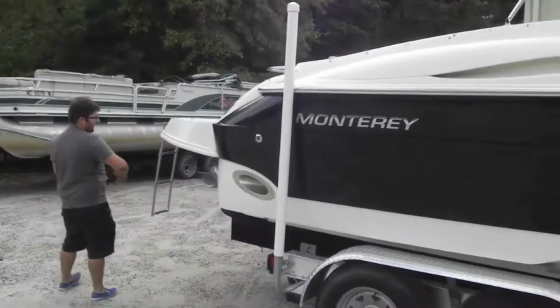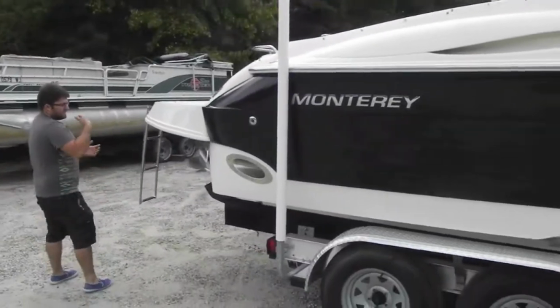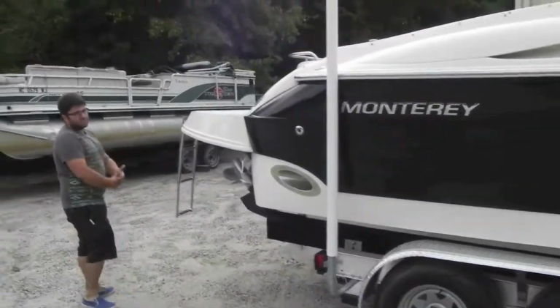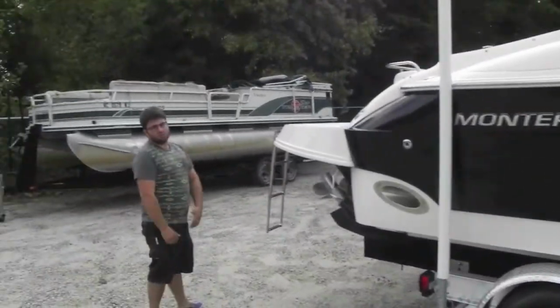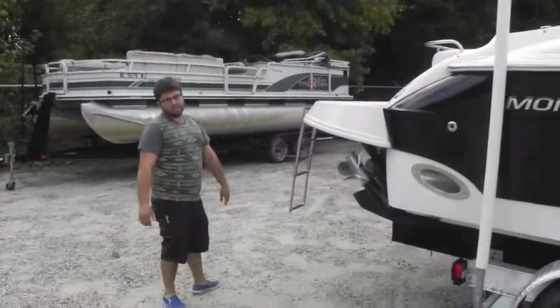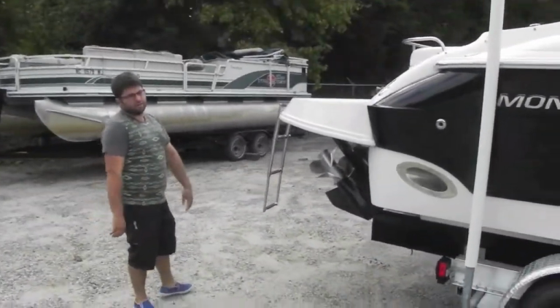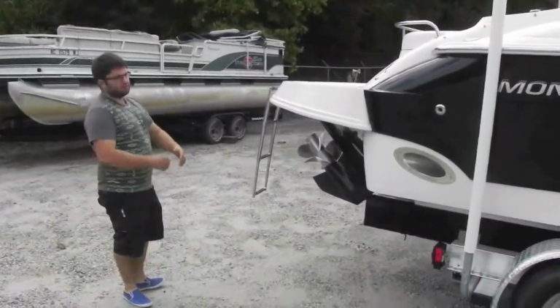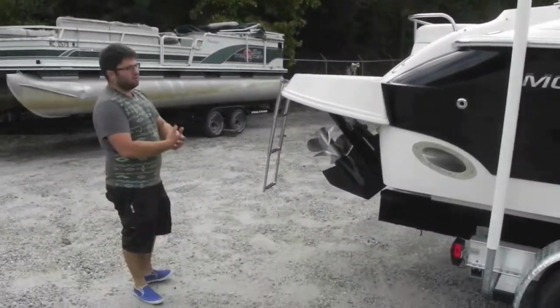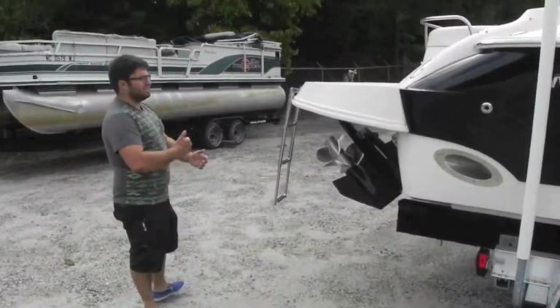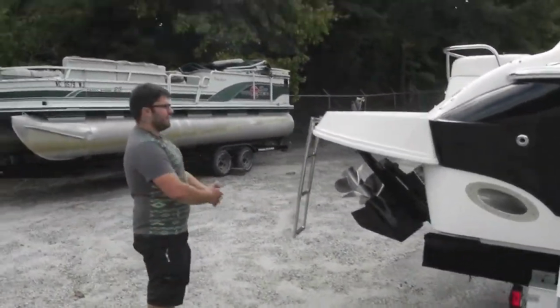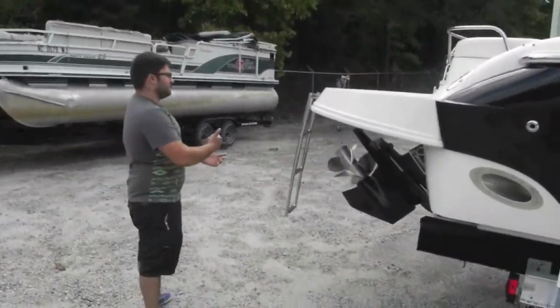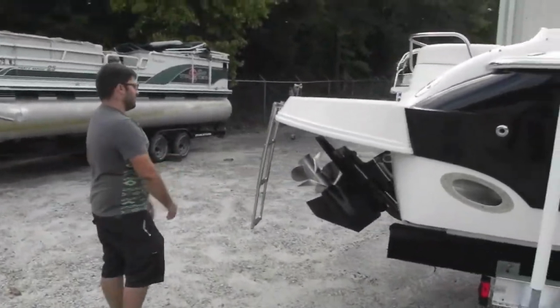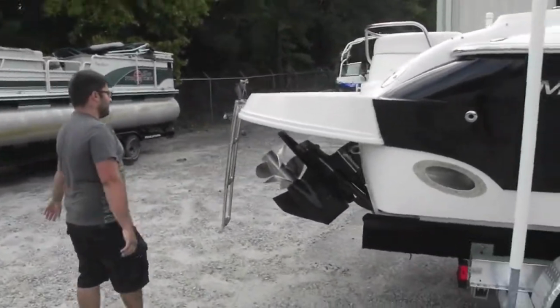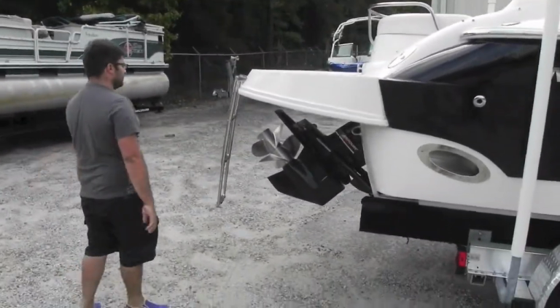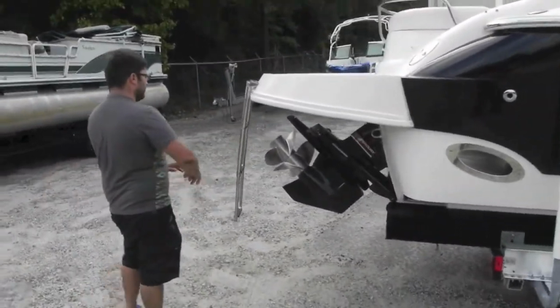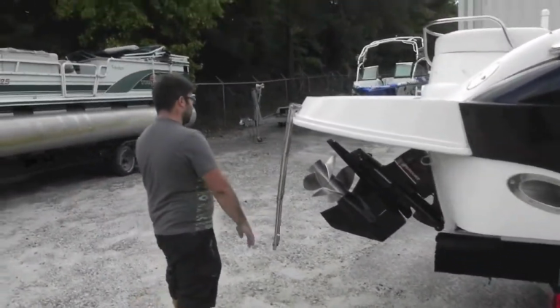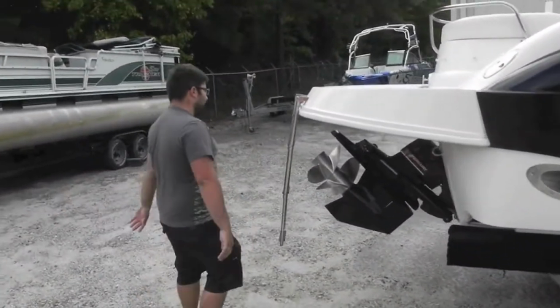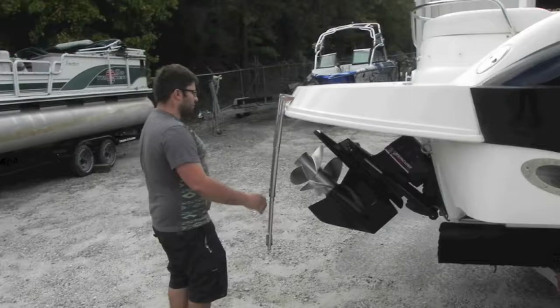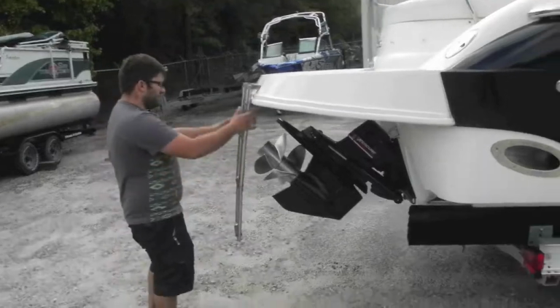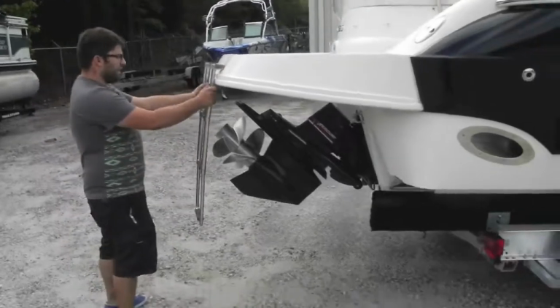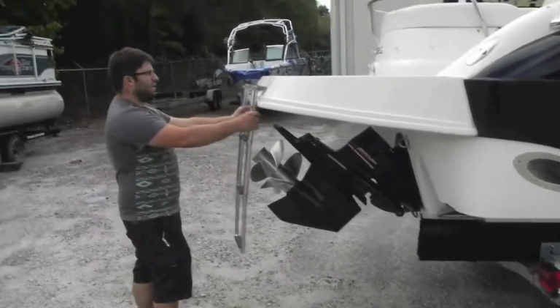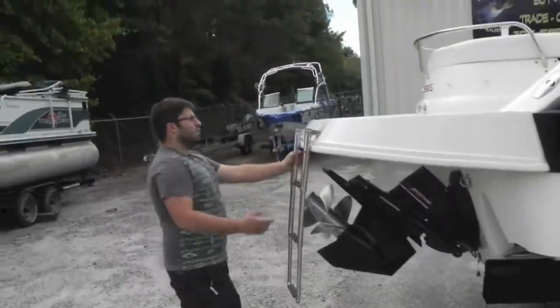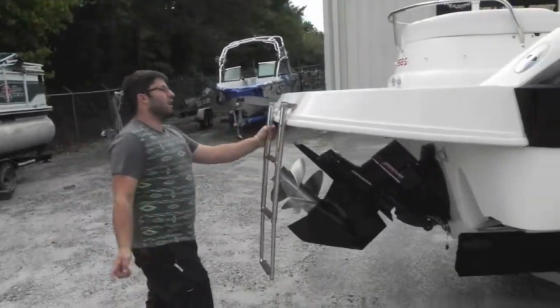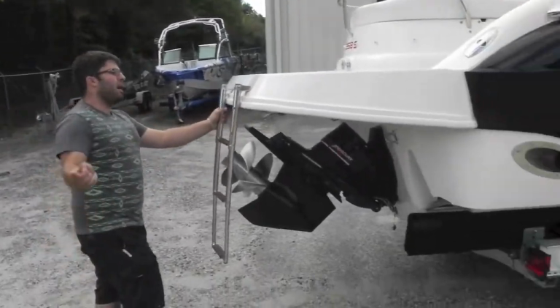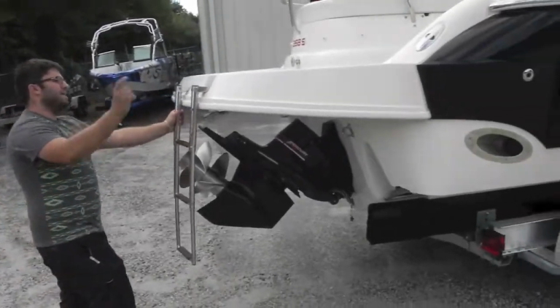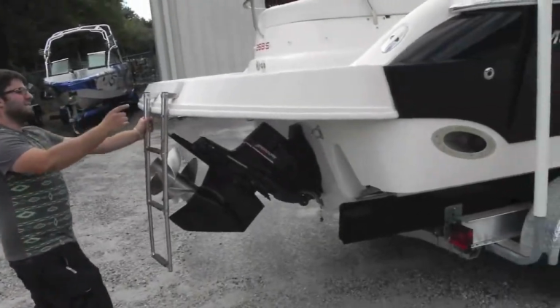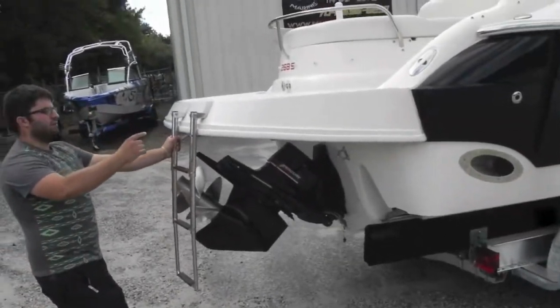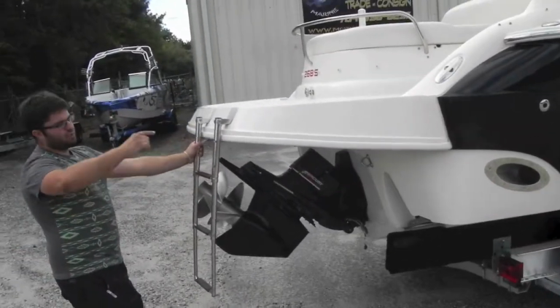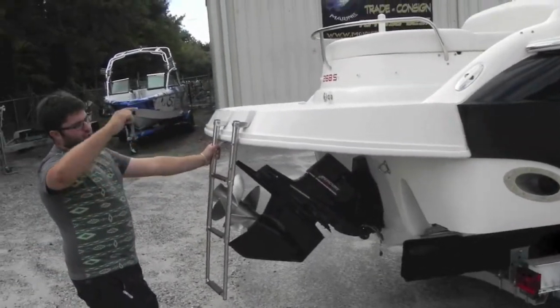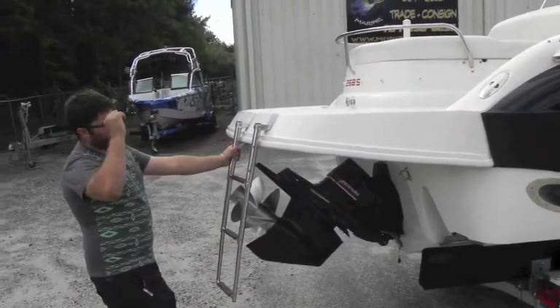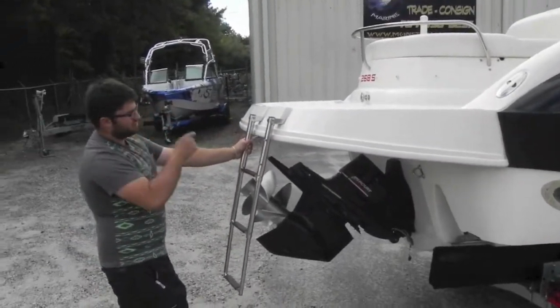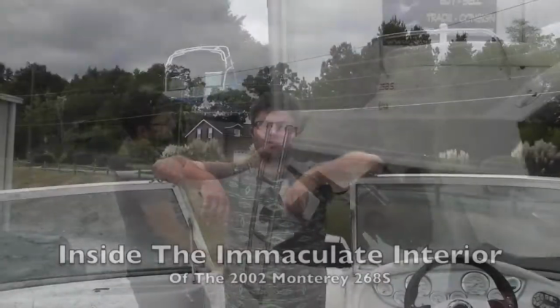The exterior is in great shape — there are no cuts, tears, scrapes, crashes, anything like that. You don't have to worry about any of that. We're going to hop inside the boat and show you all the features inside.